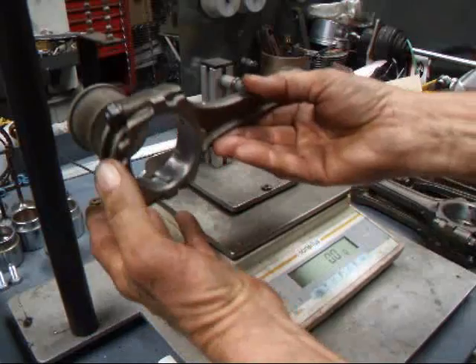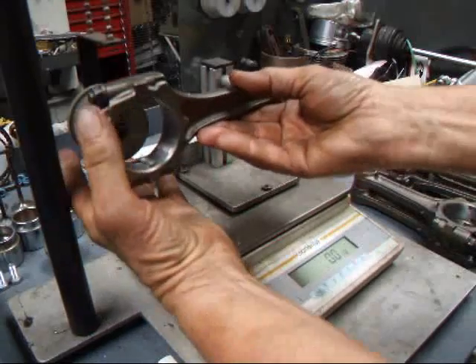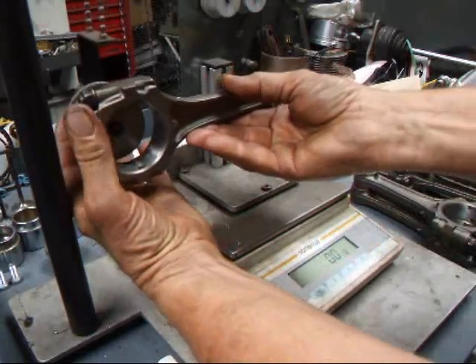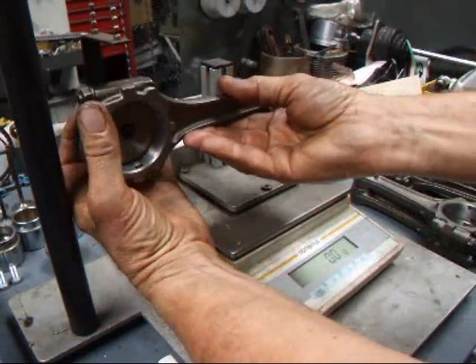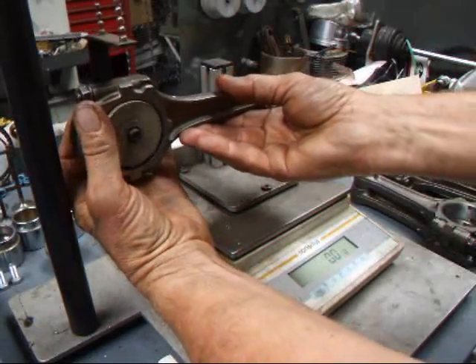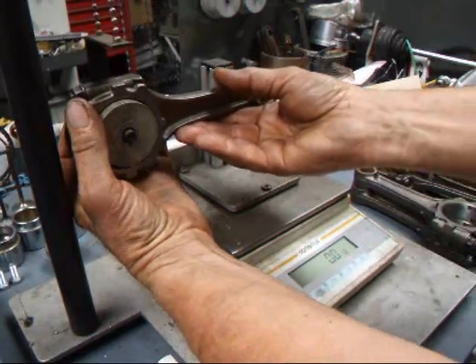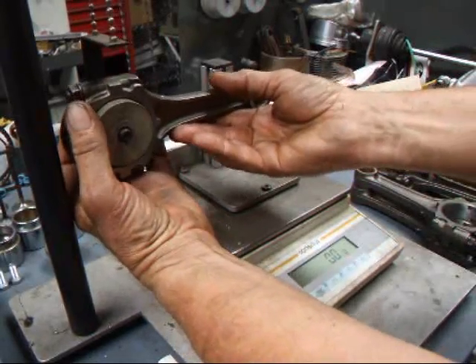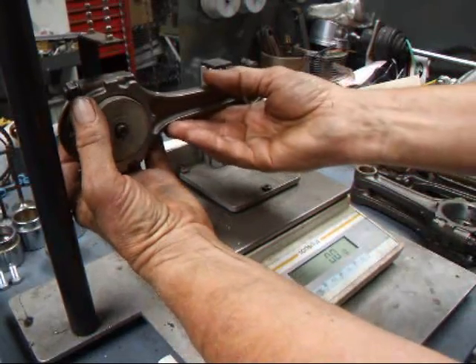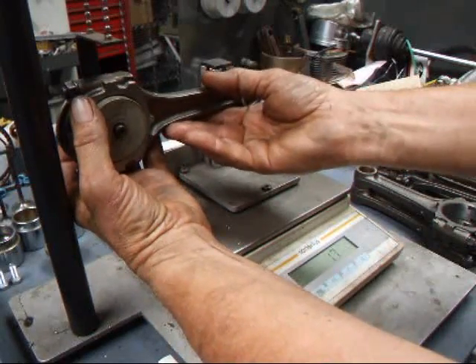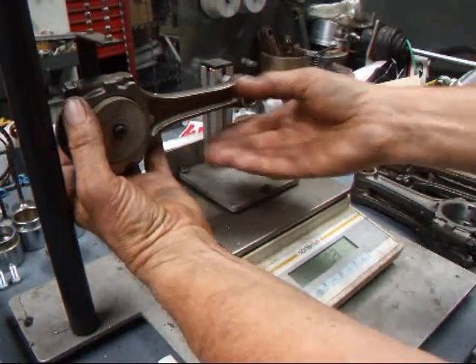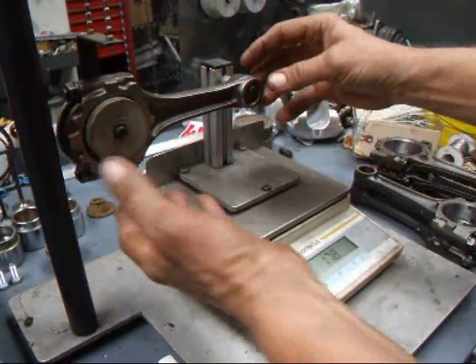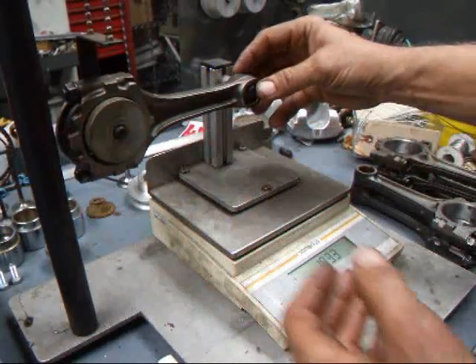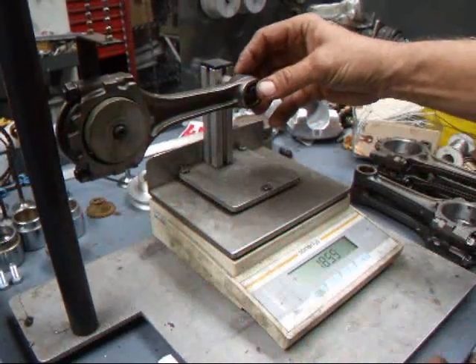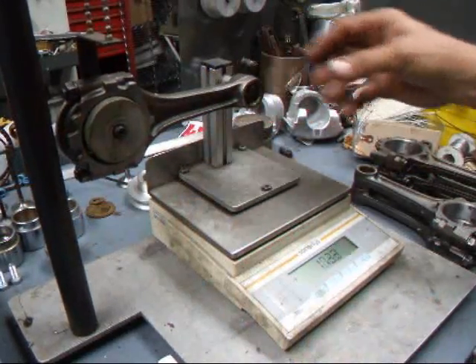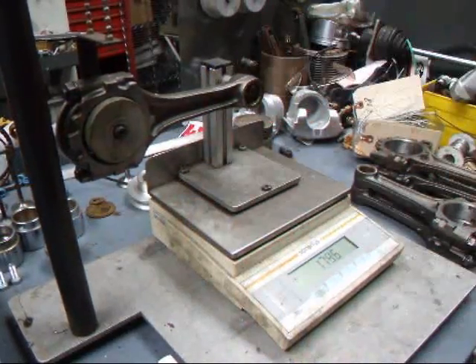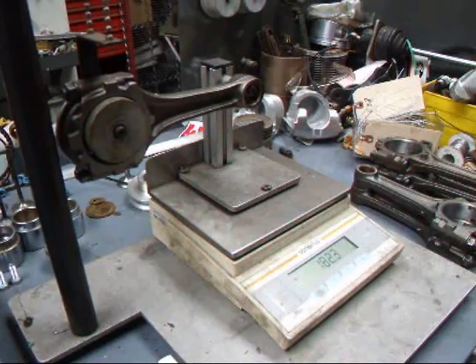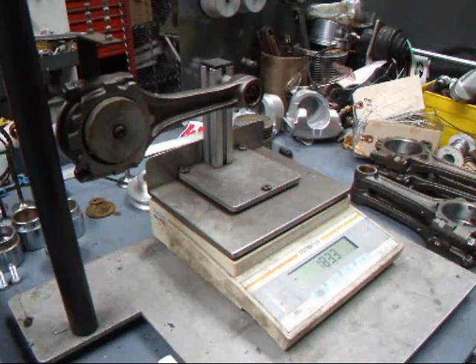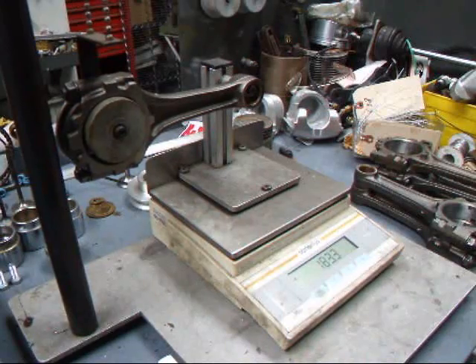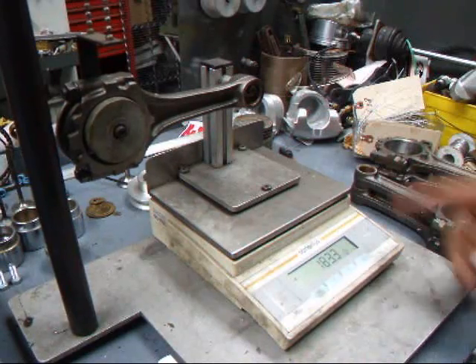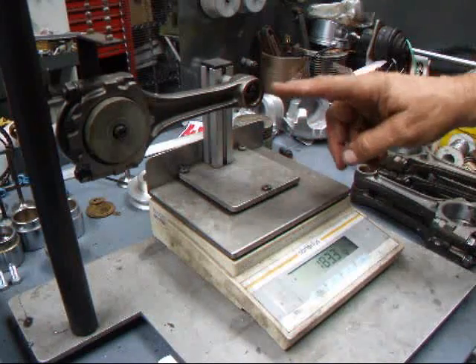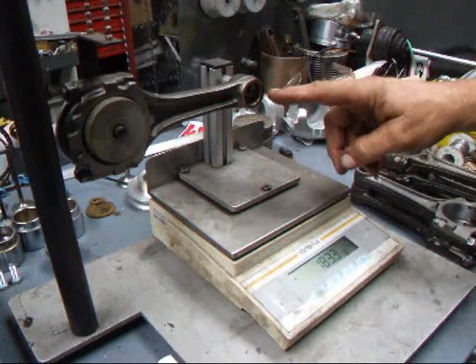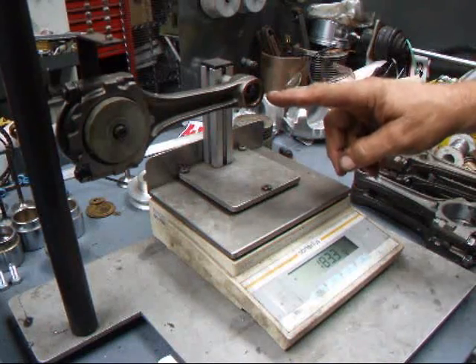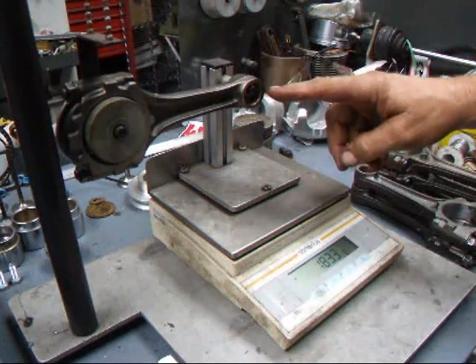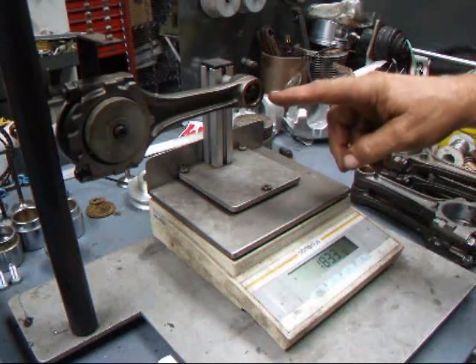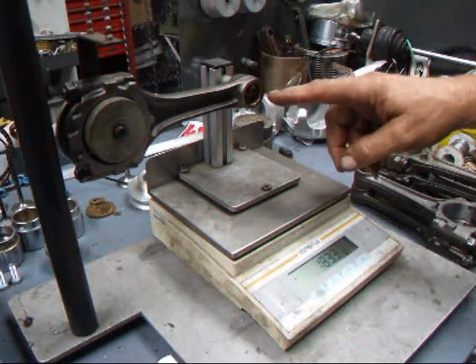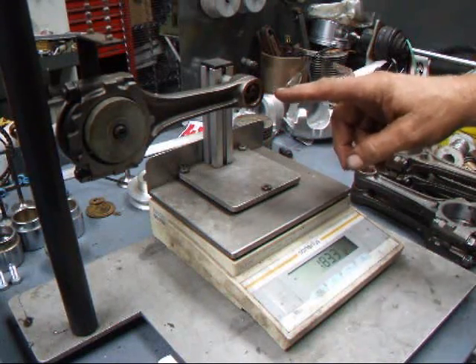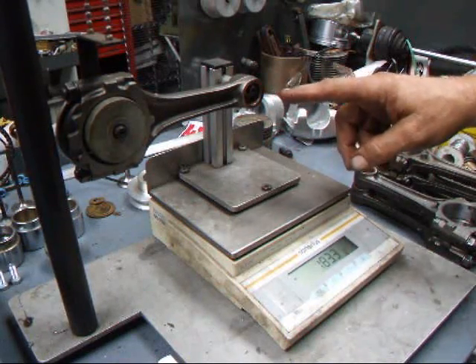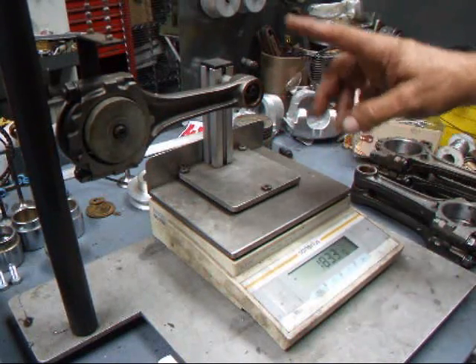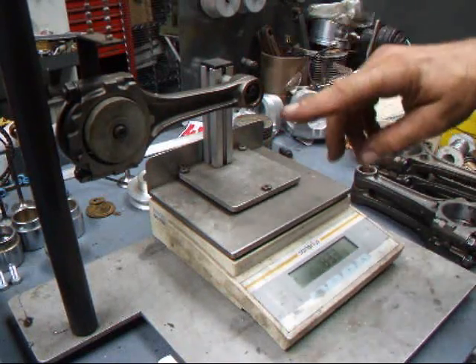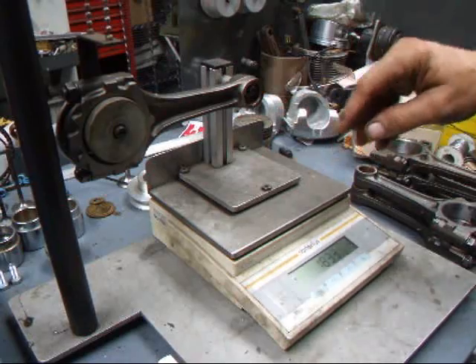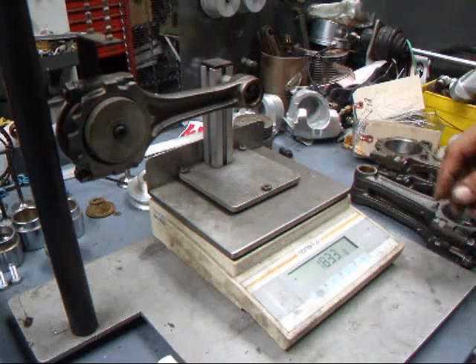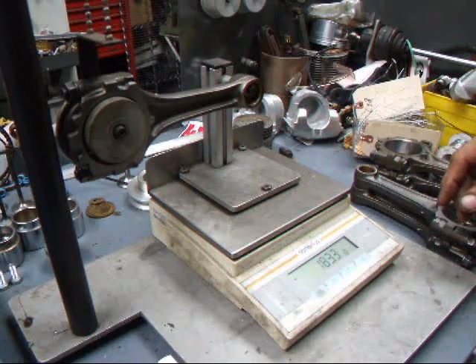First thing we want to do is put the rods on the scale. We want to check the small end for size, and then we'll check for total weight after that.